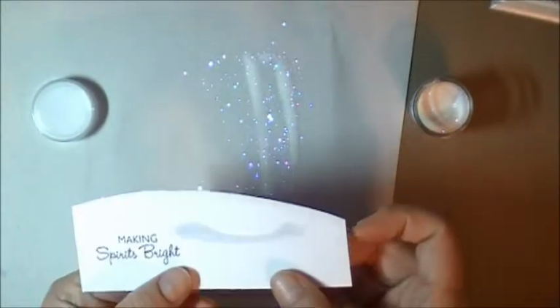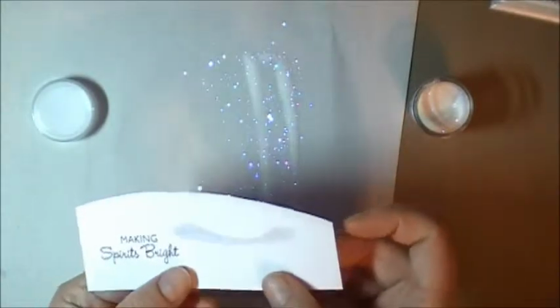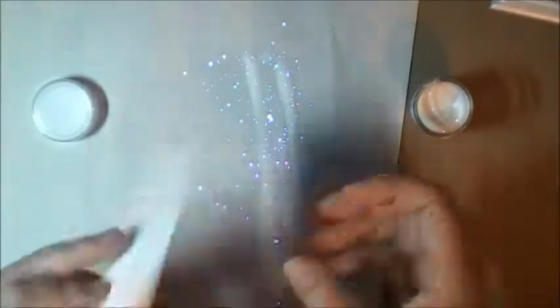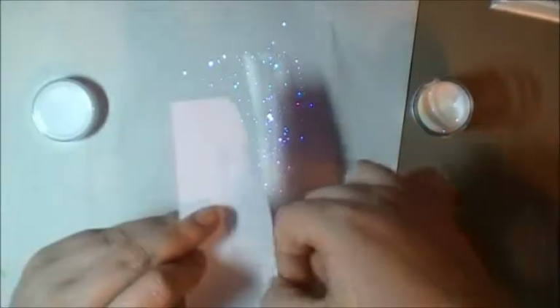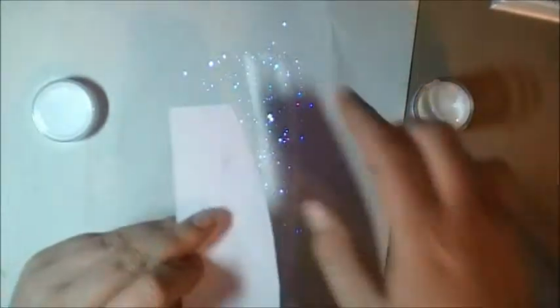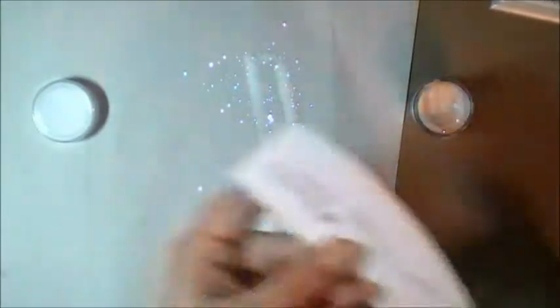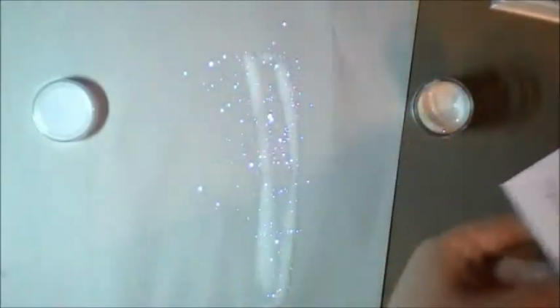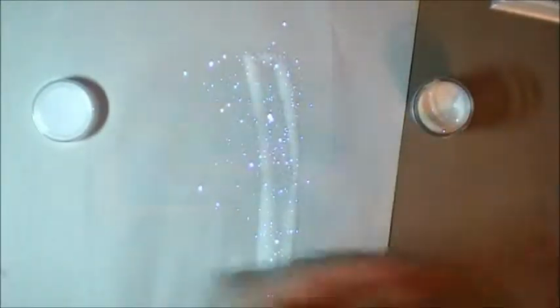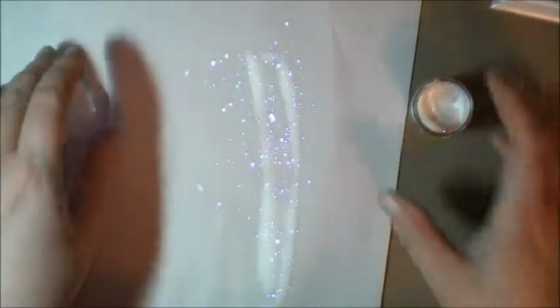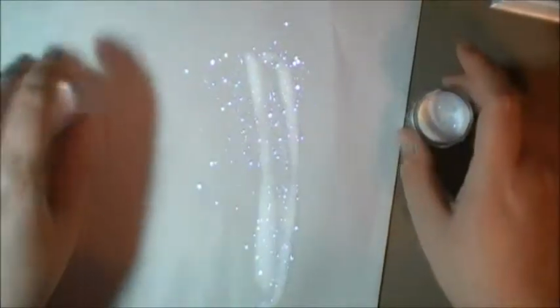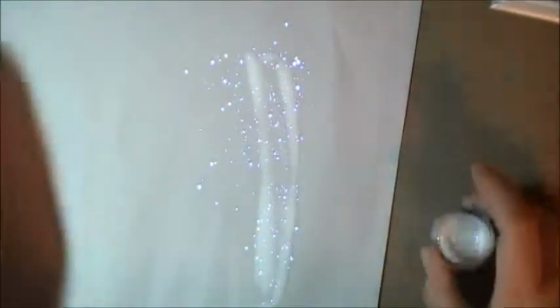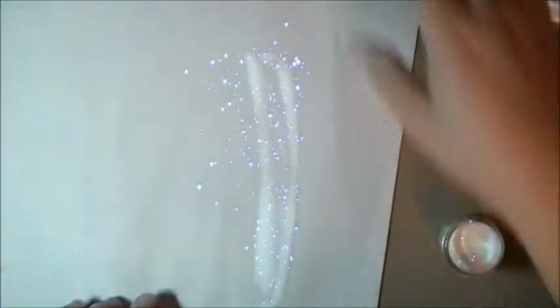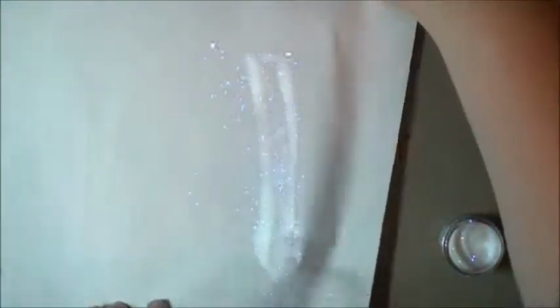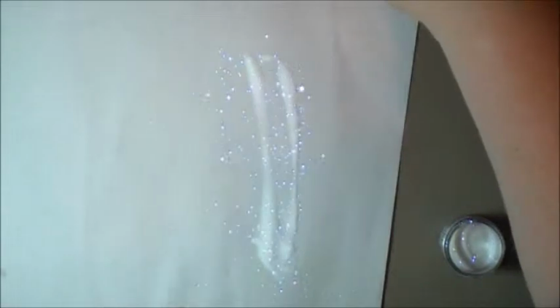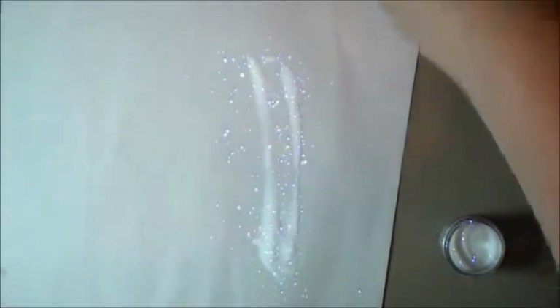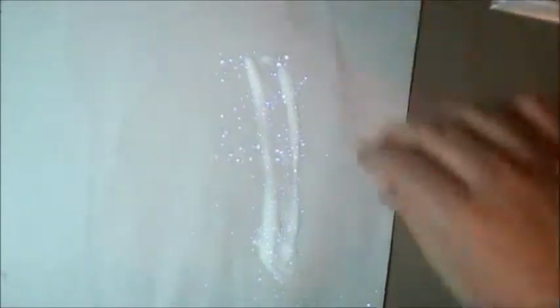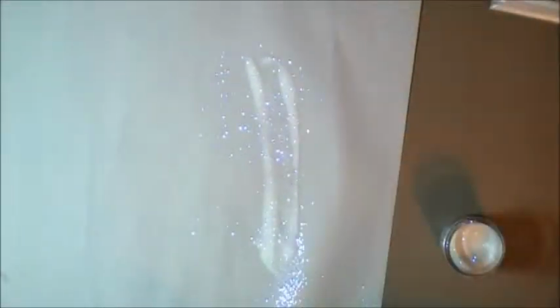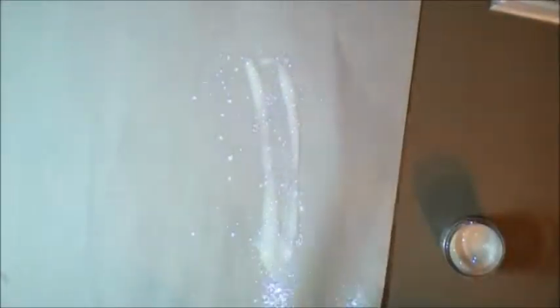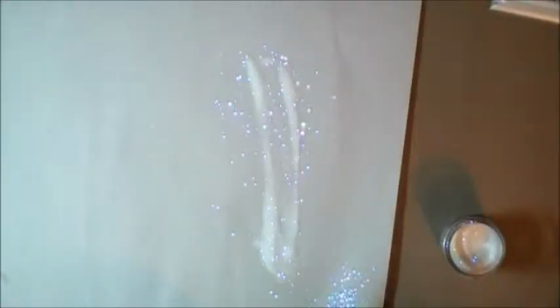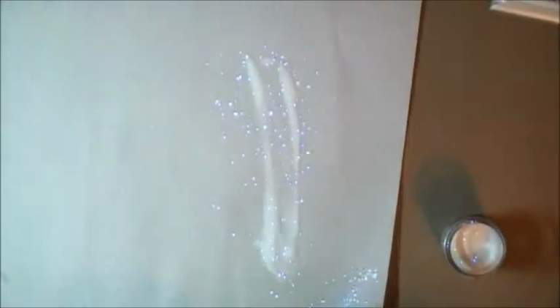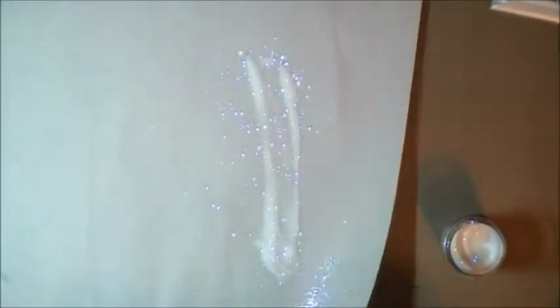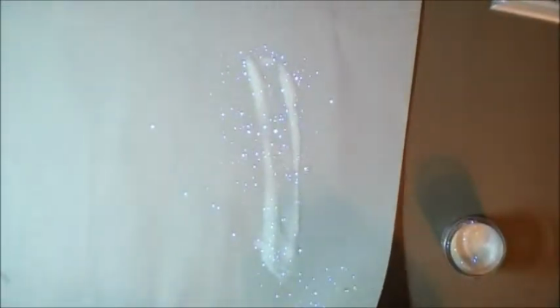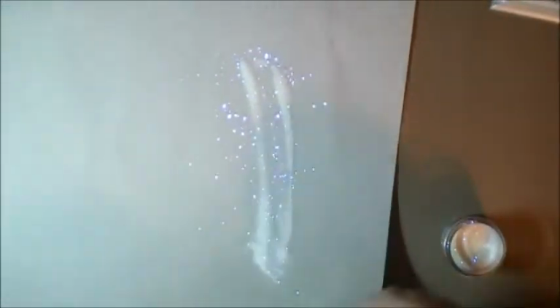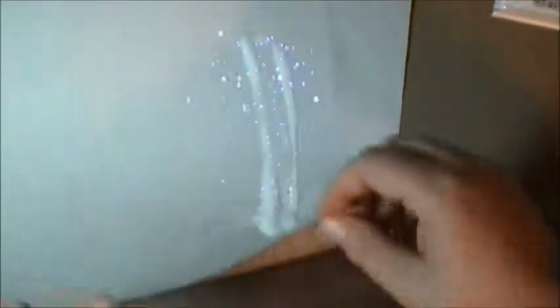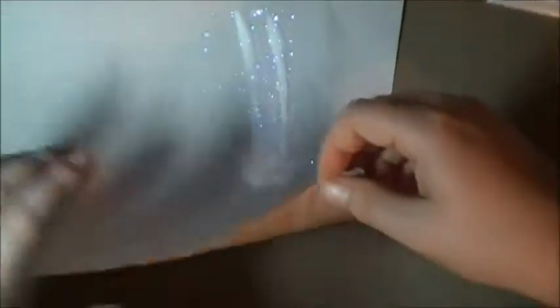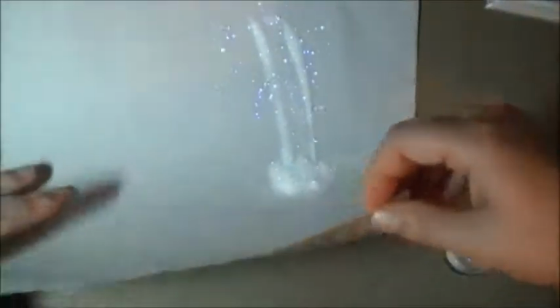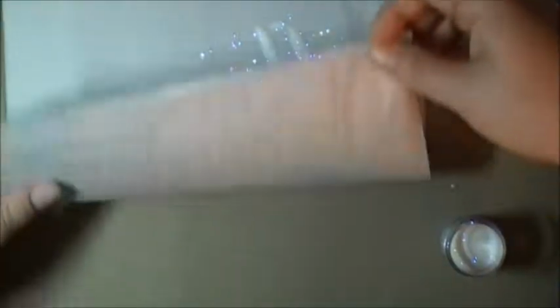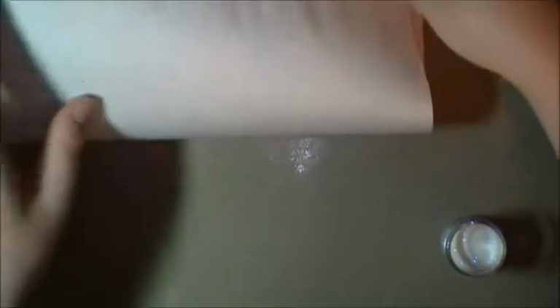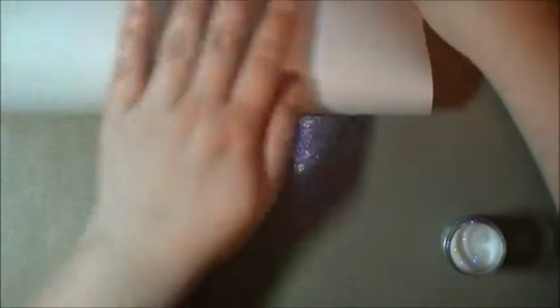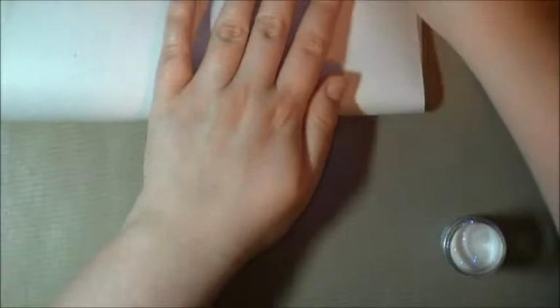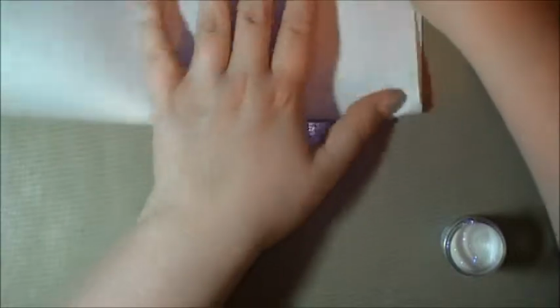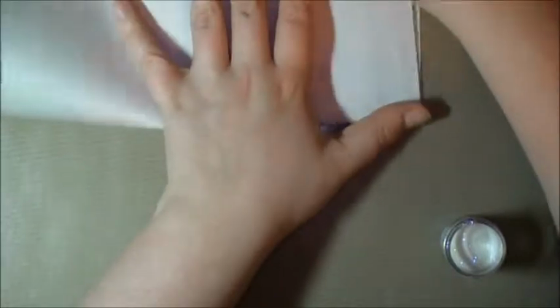If you guys have those static pads, you might want to use them. I don't have them, so I can't use them.